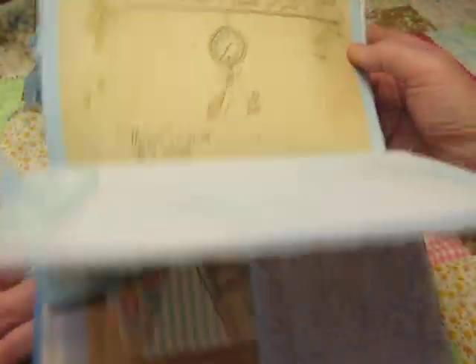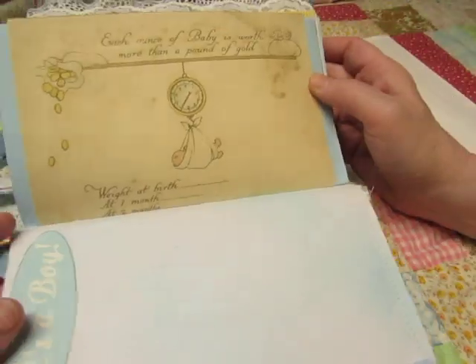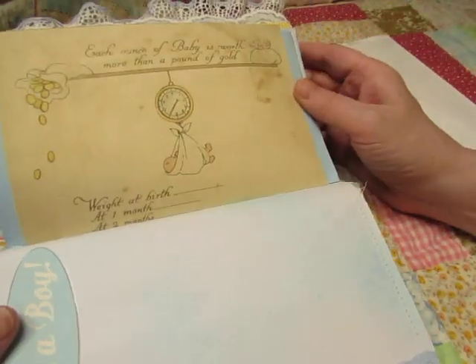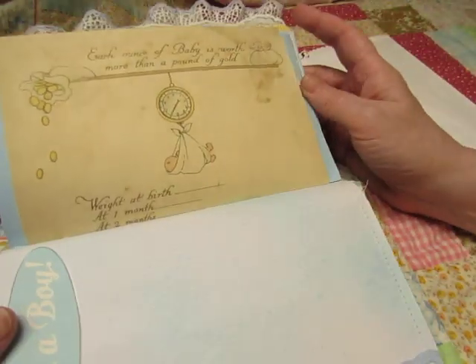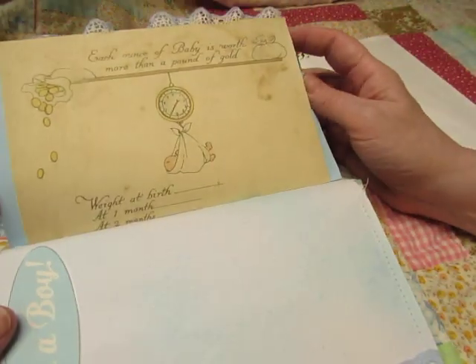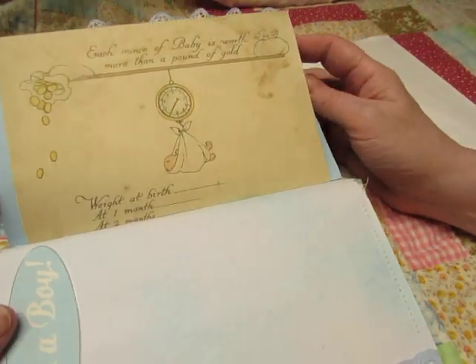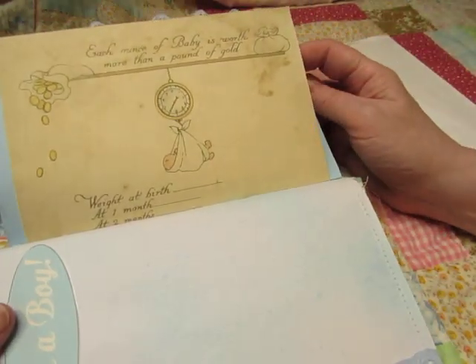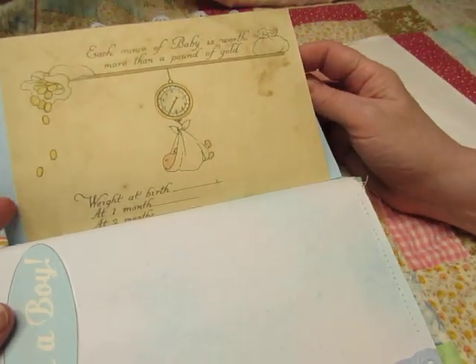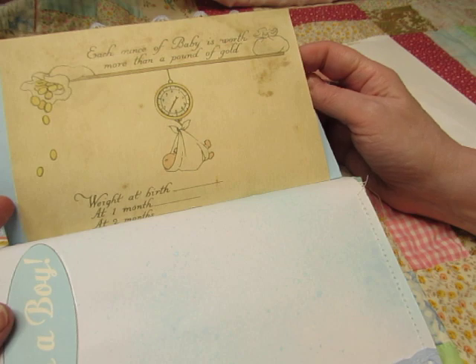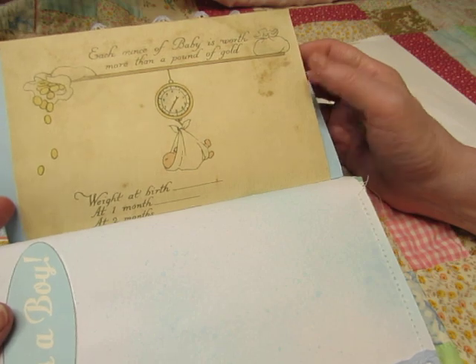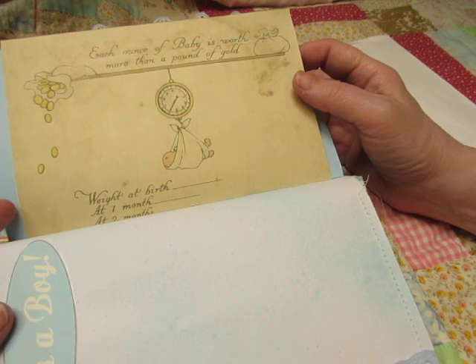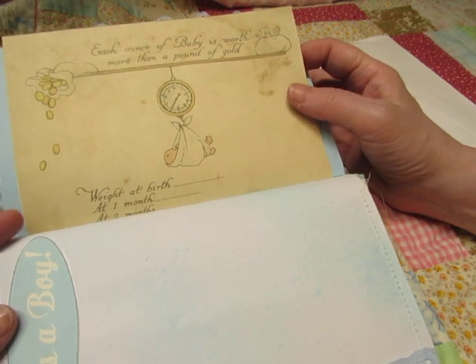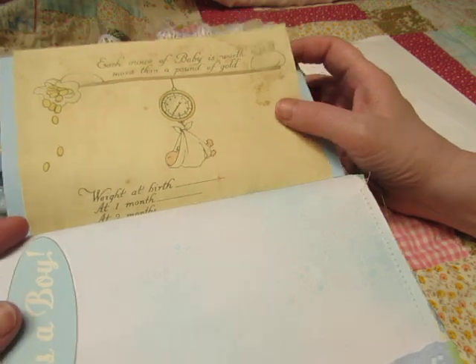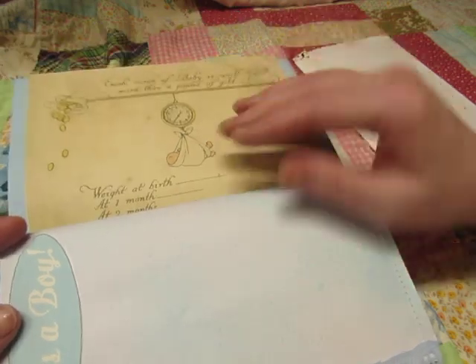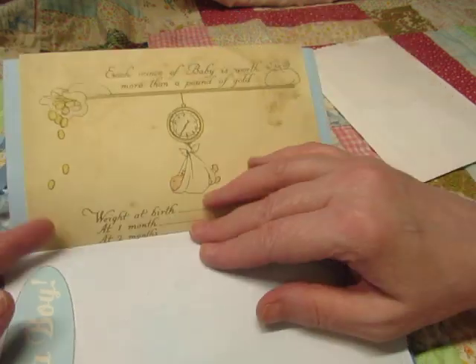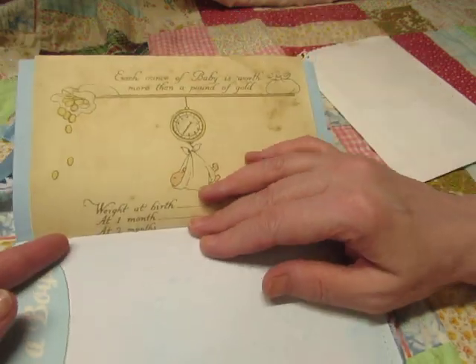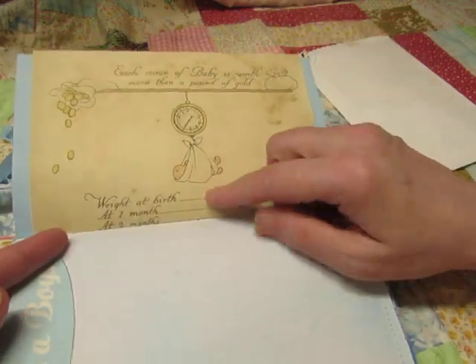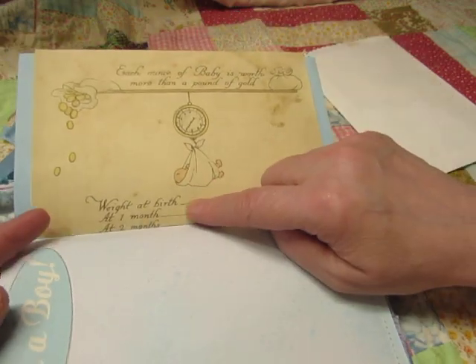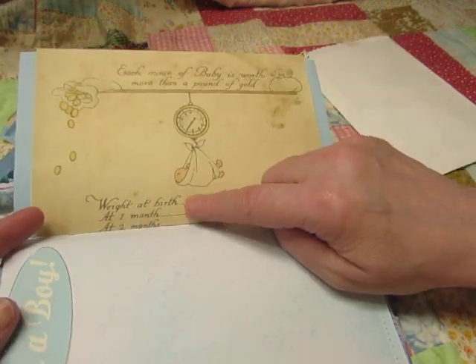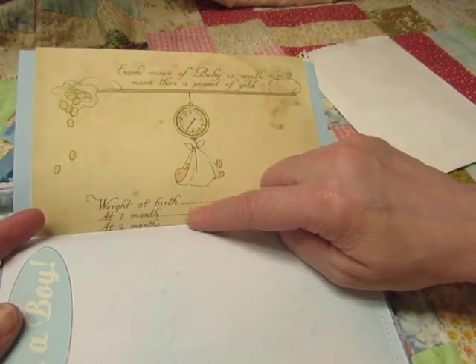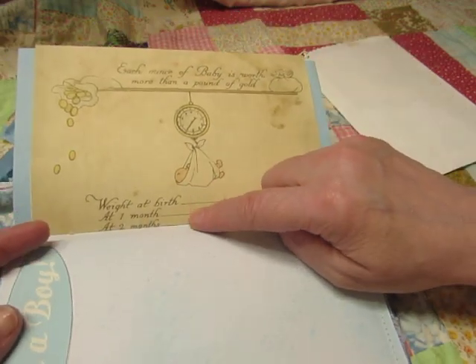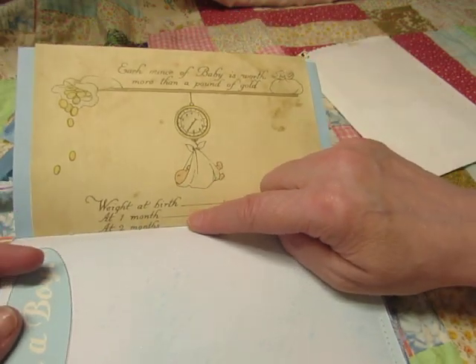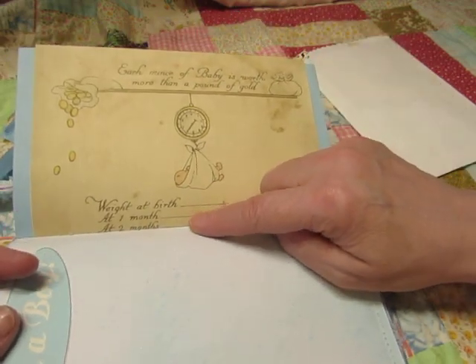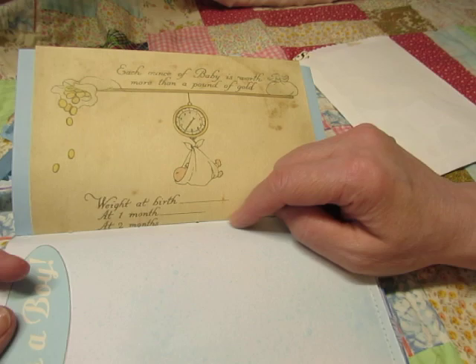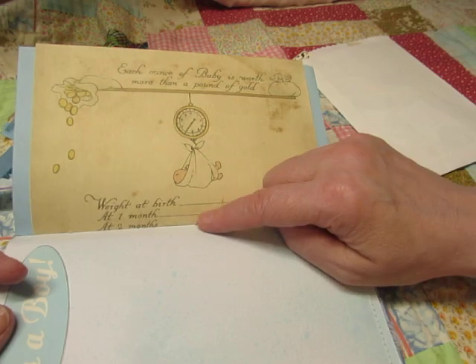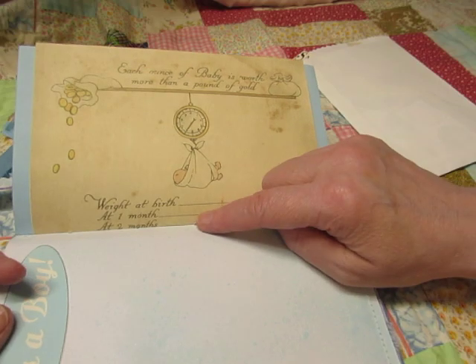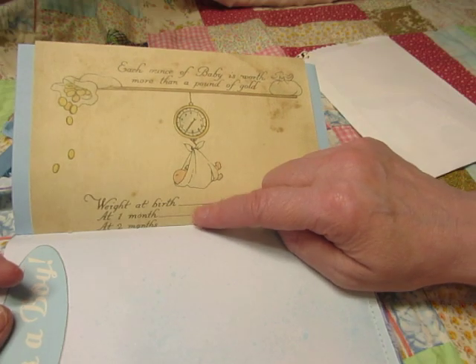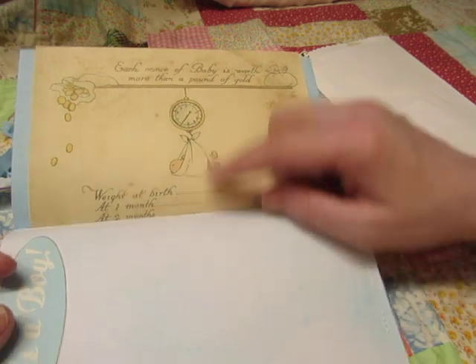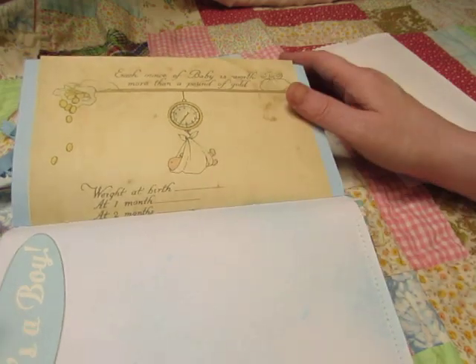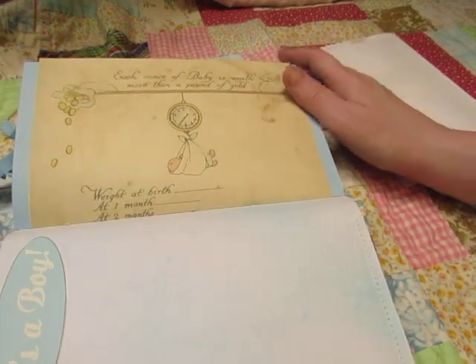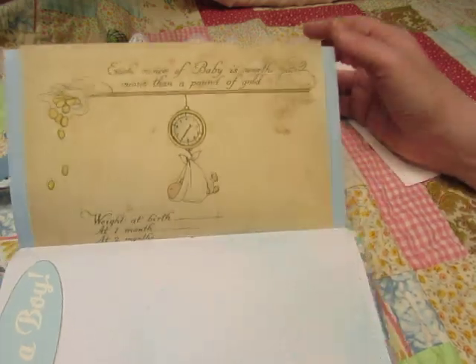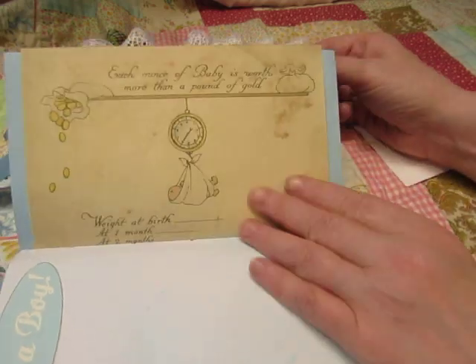Here's one of the printable pages. 'Each ounce of baby is worth more than a pound of gold,' and it has room to write his weight each month. And the rest of it's continued on the other side.